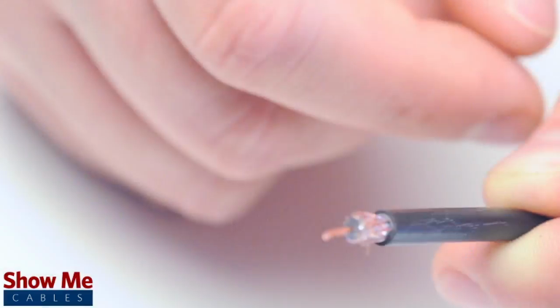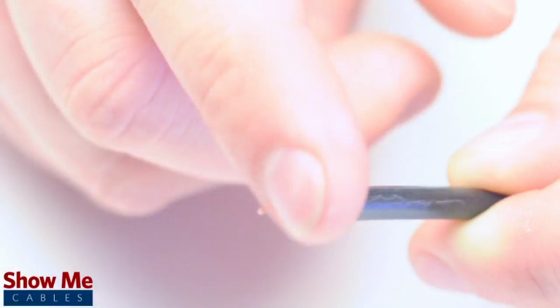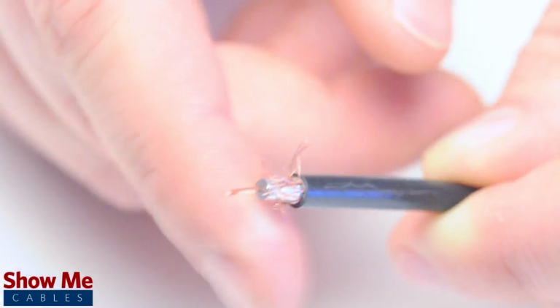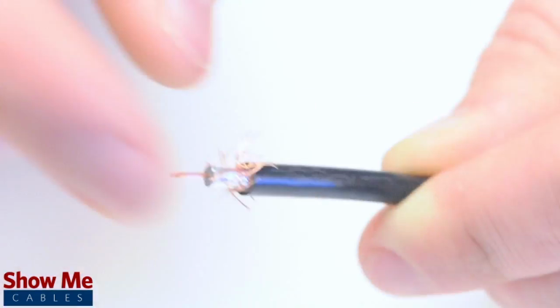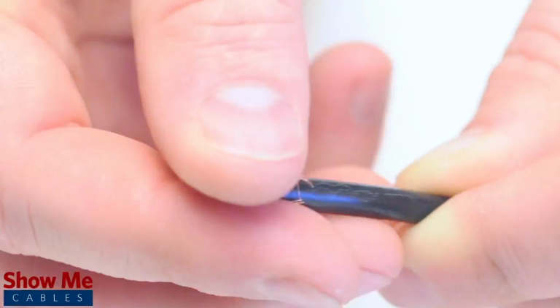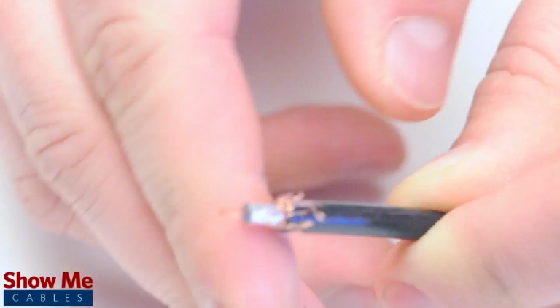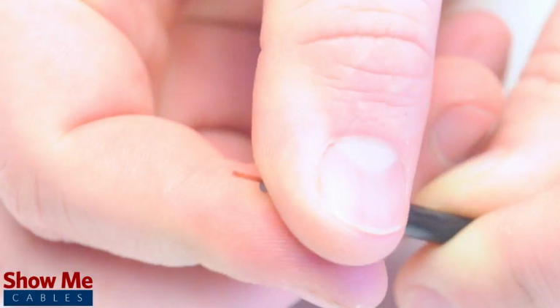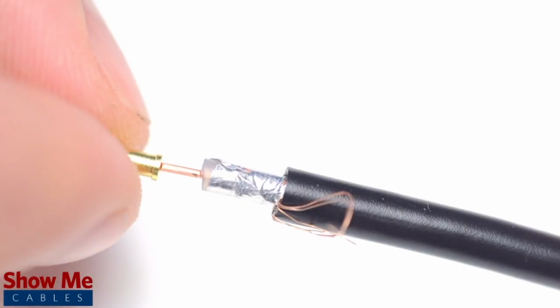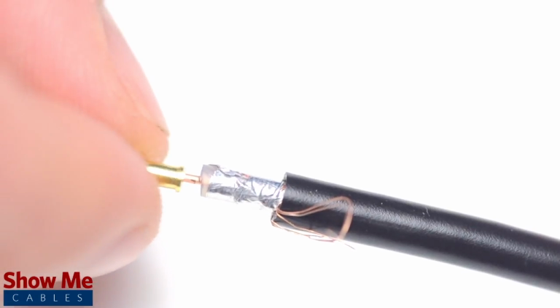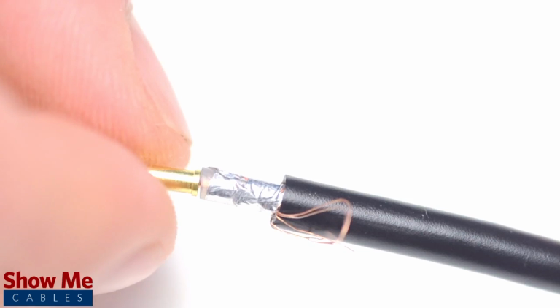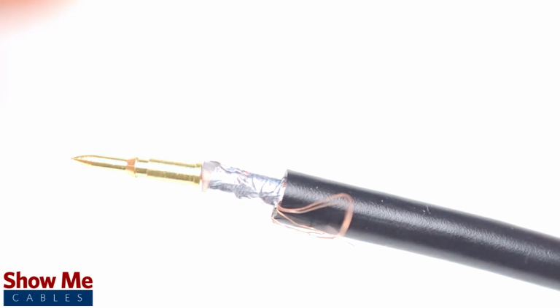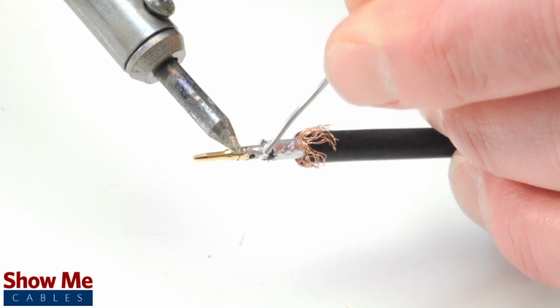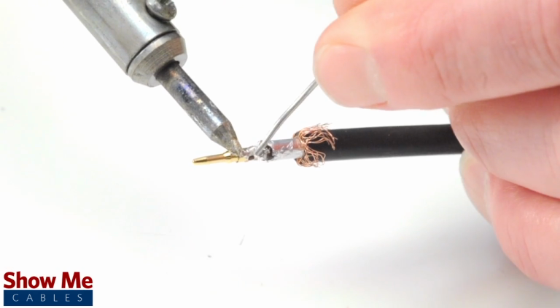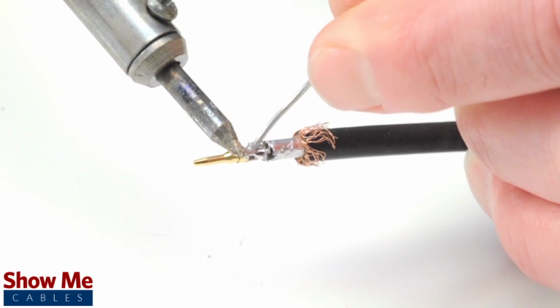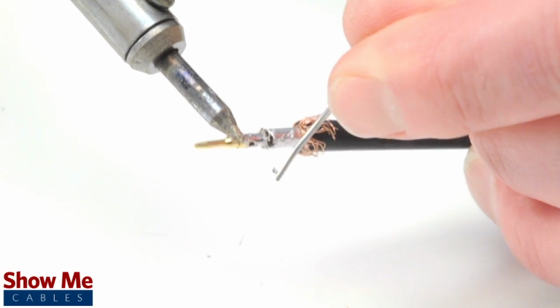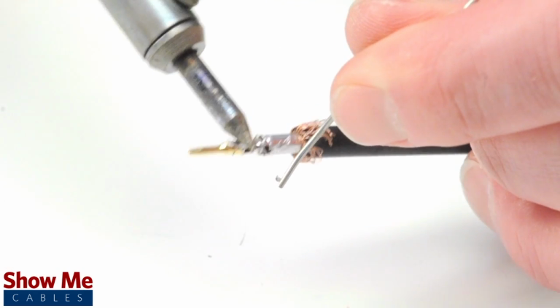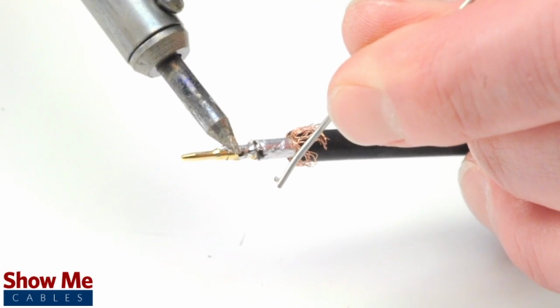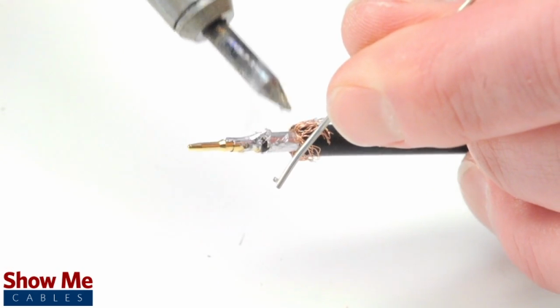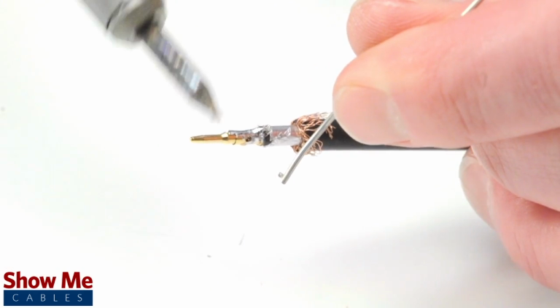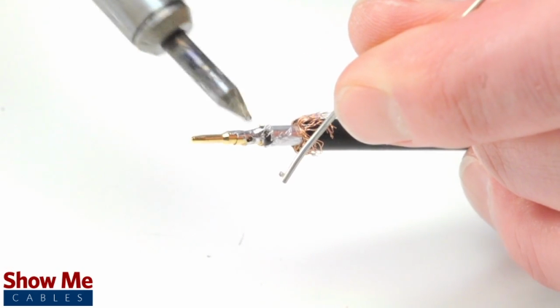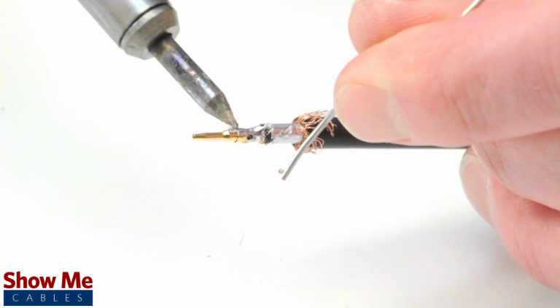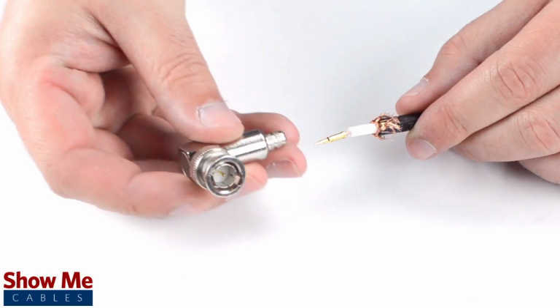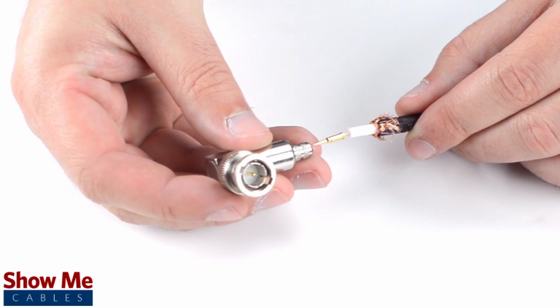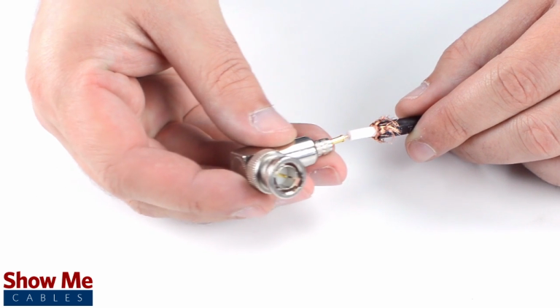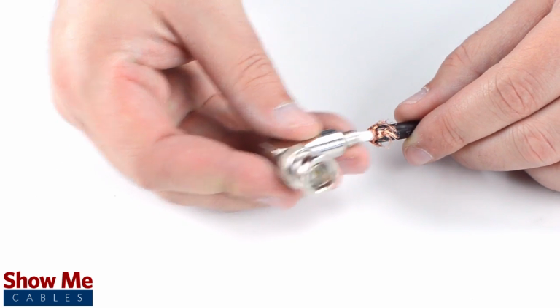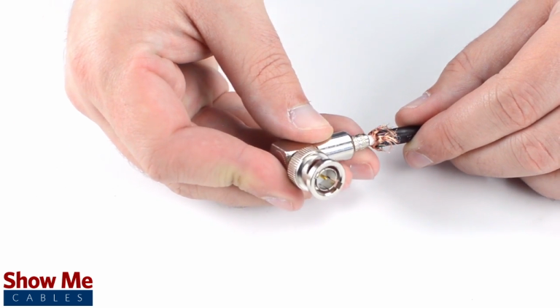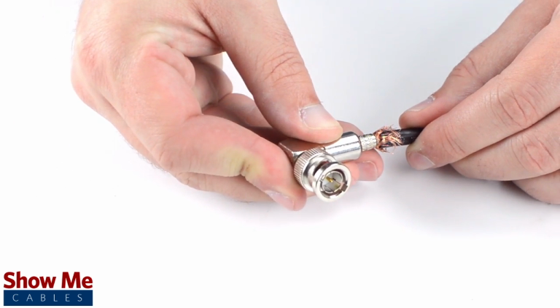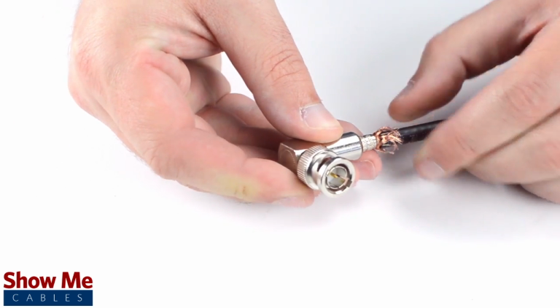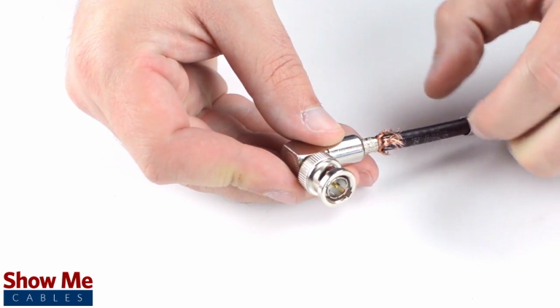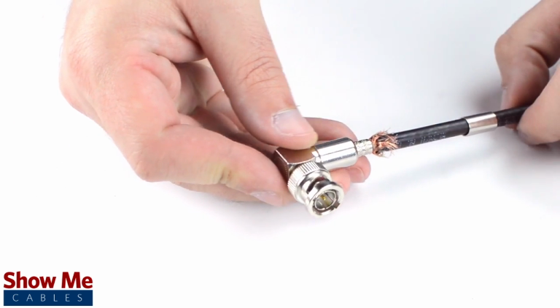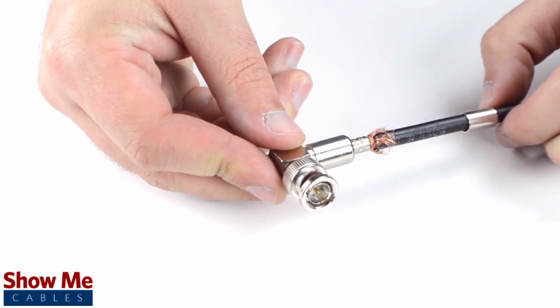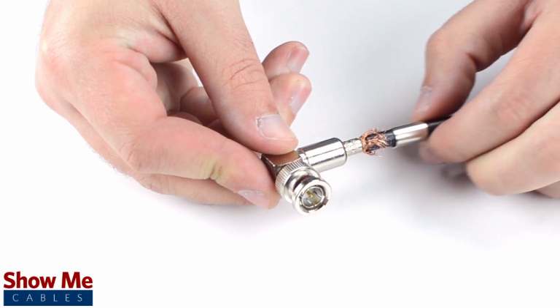Pull back the braided shield and insert the pin onto the center conductor. Solder the pin onto the center conductor and insert the connector housing over the cable. Apply pressure and twist to make sure that the center conductor makes contact with the center pin.